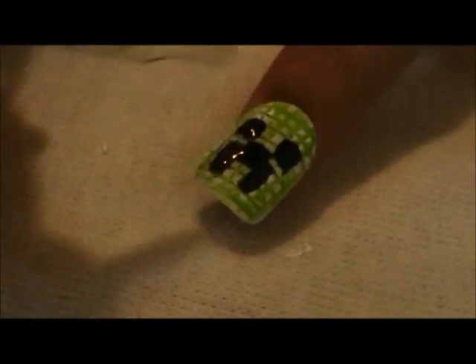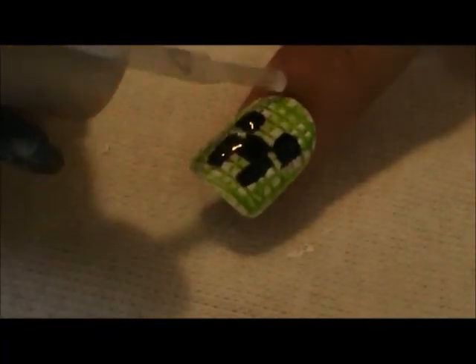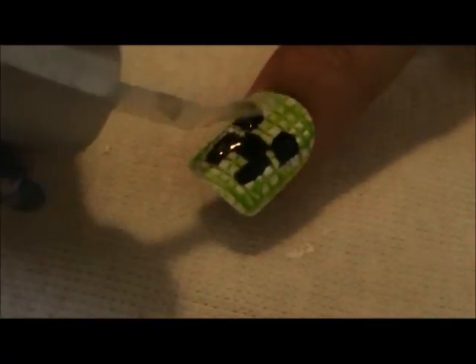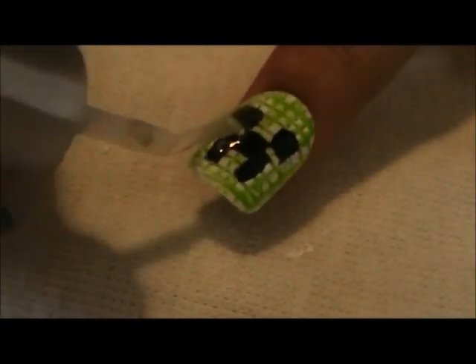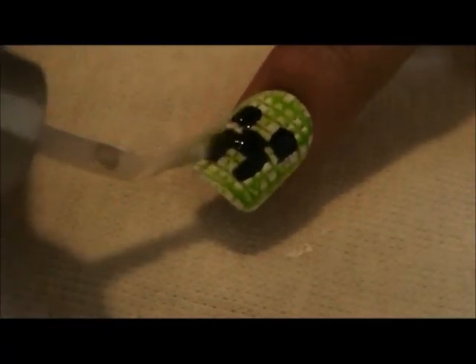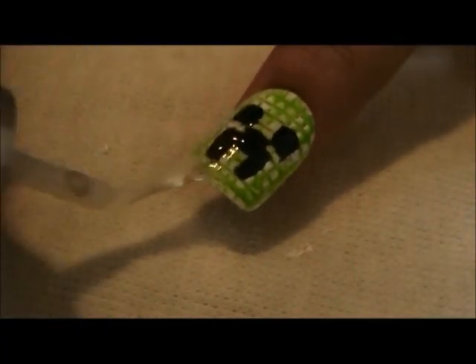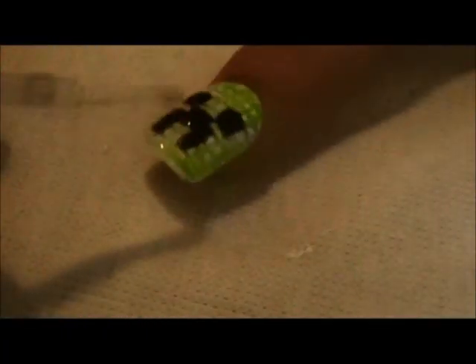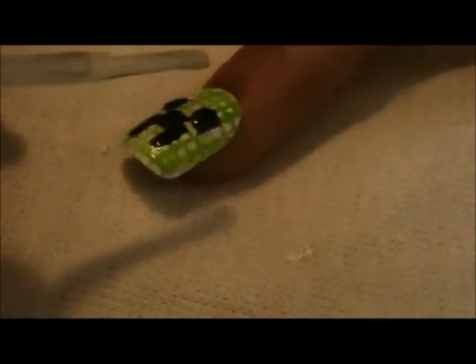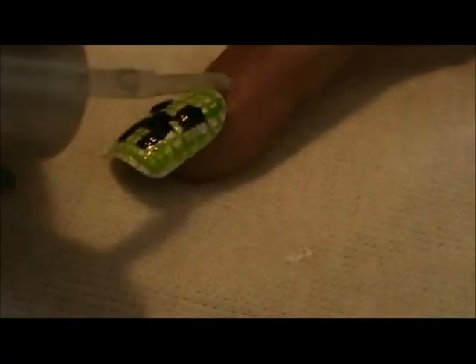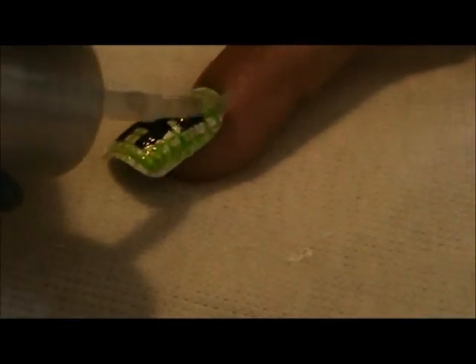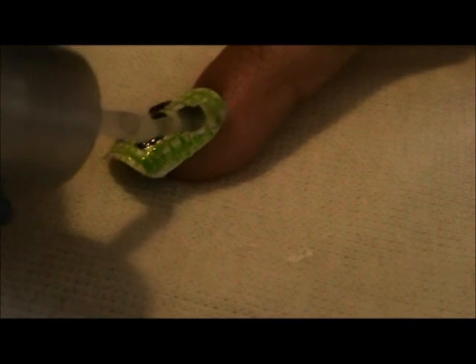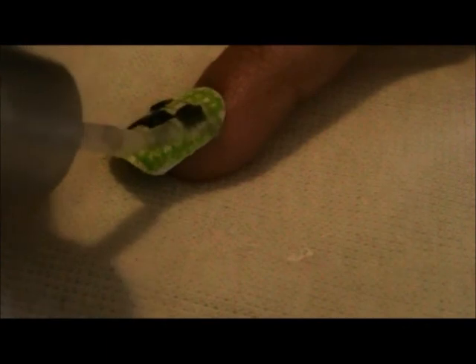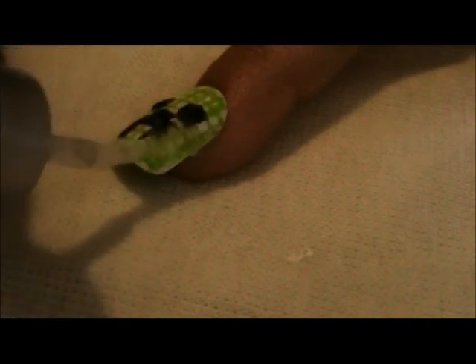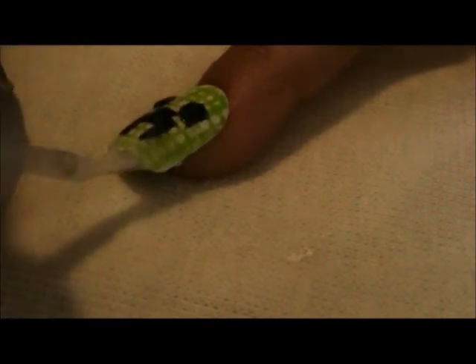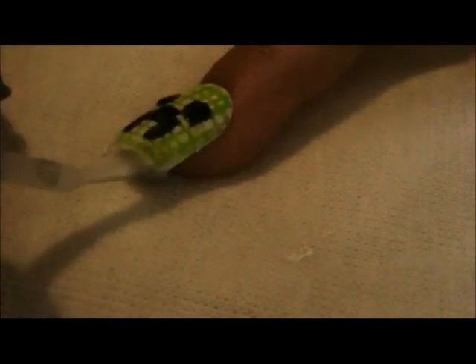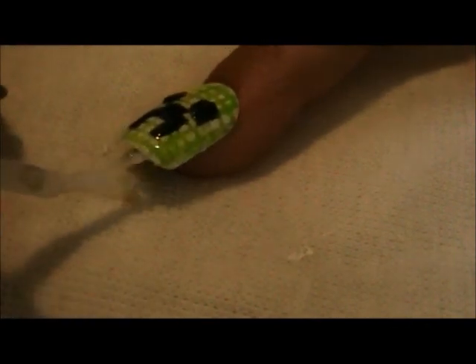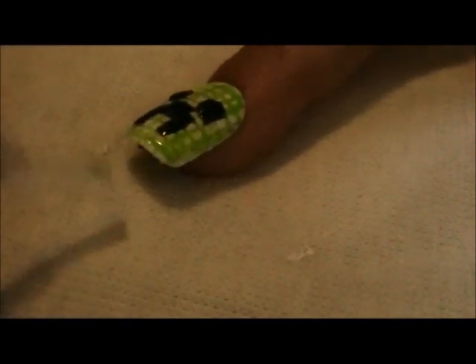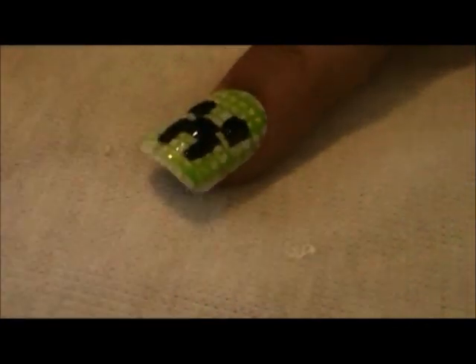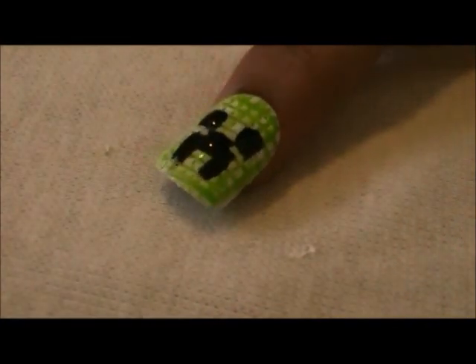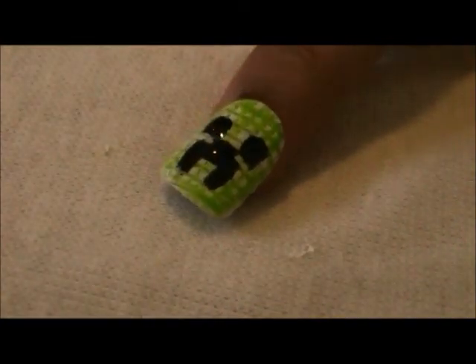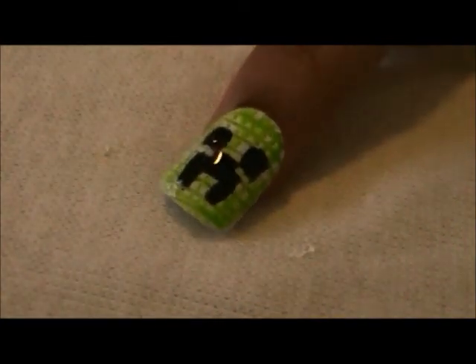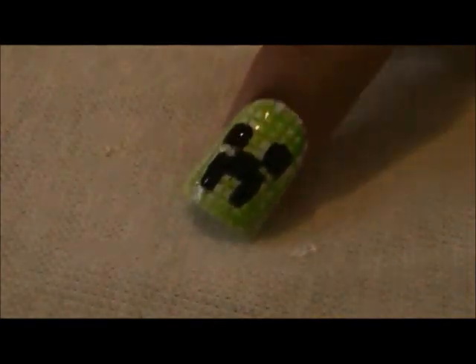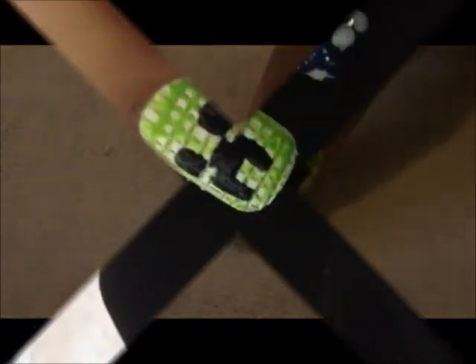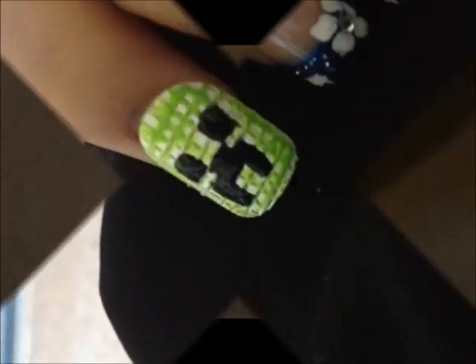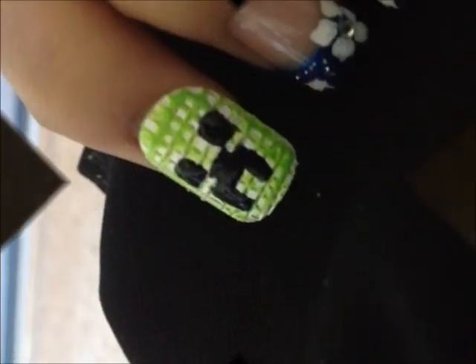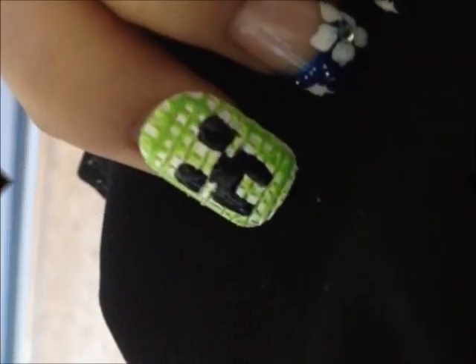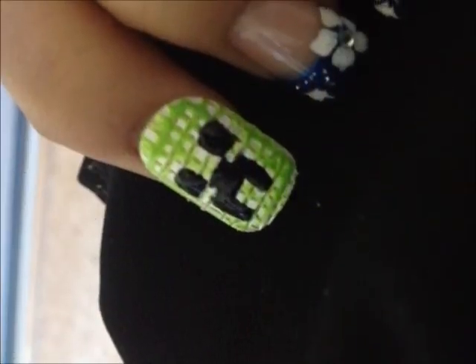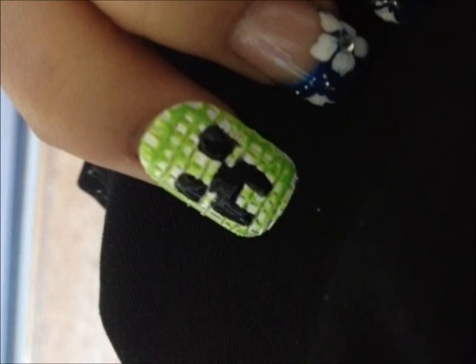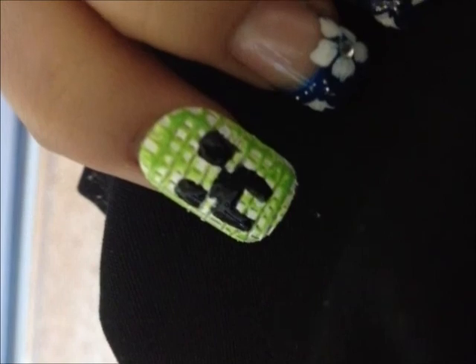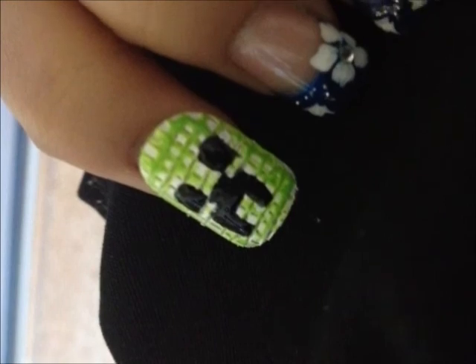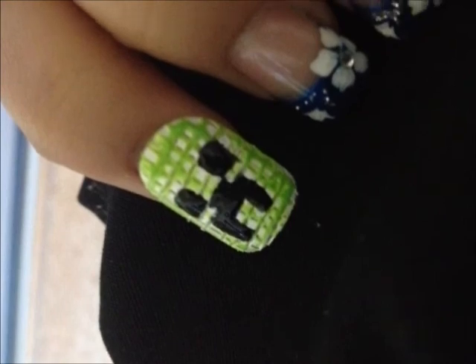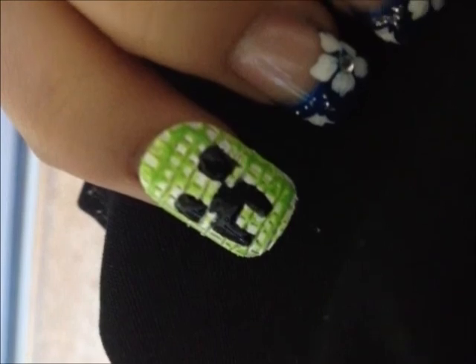To complete the design, add a top coat of clear nail polish. Have fun and thanks for watching!